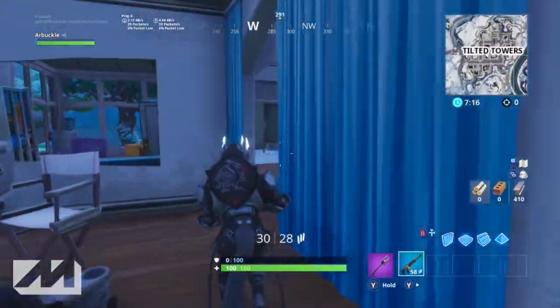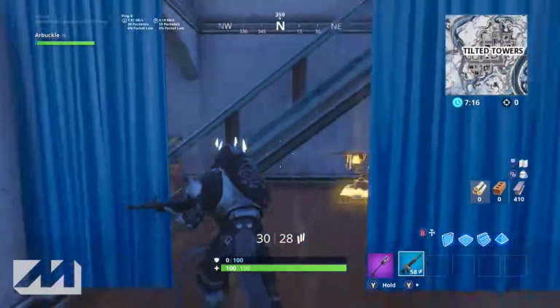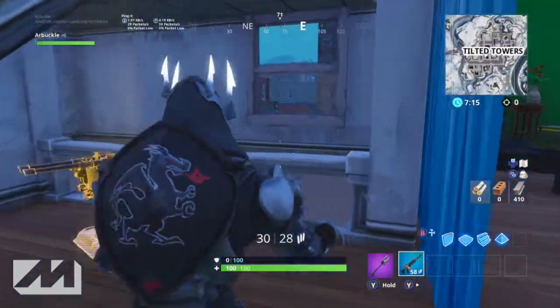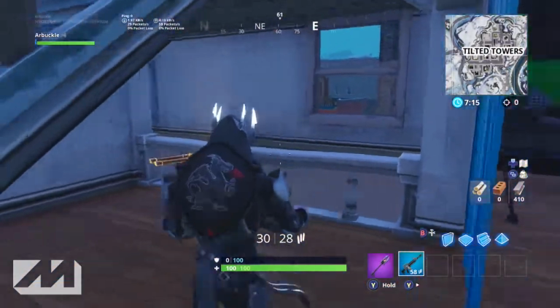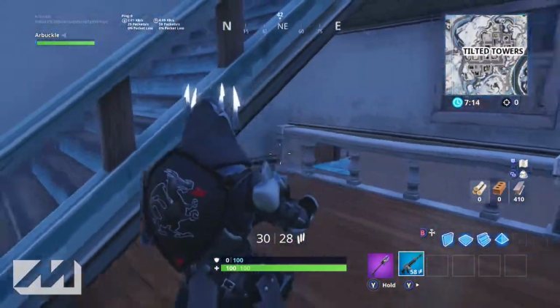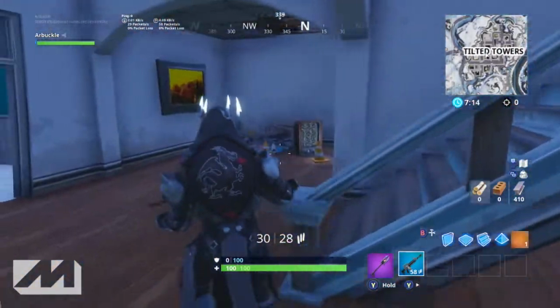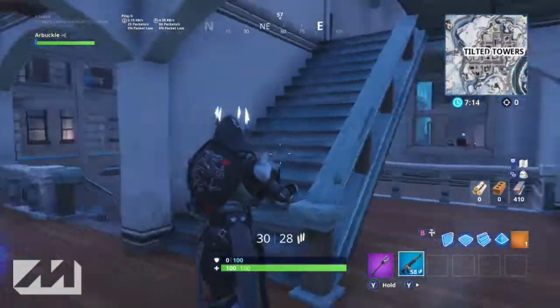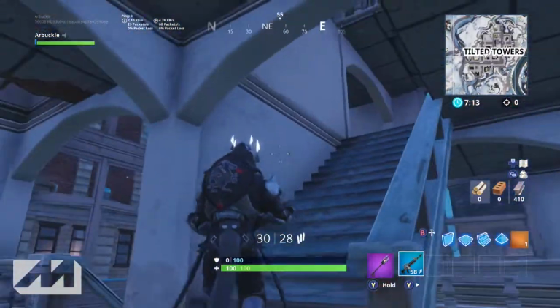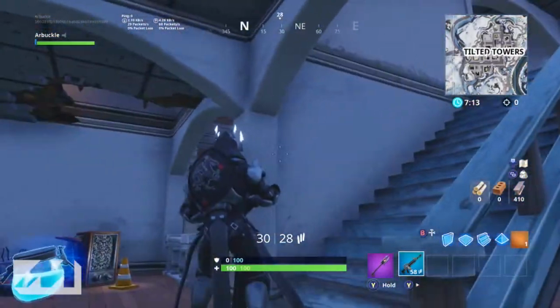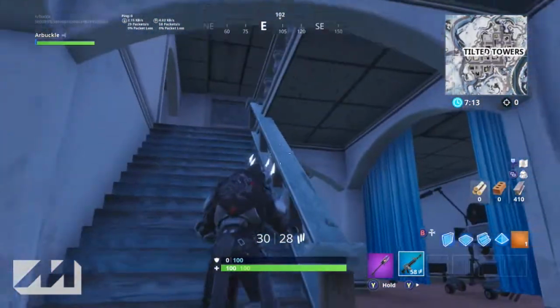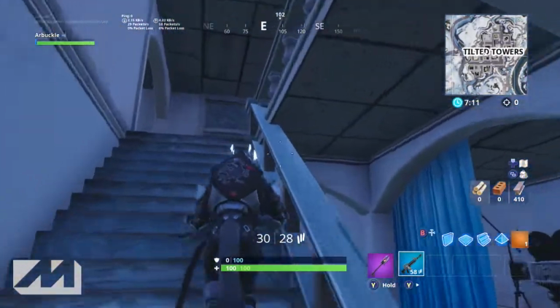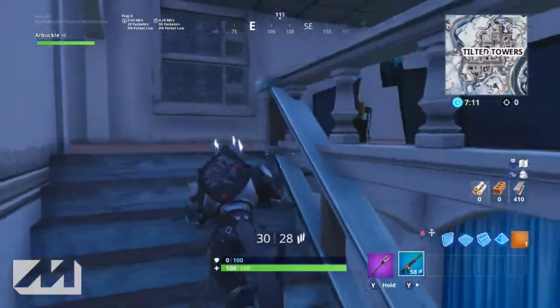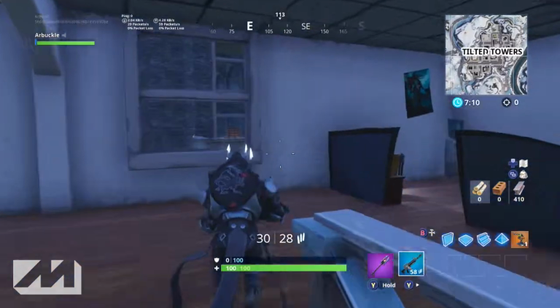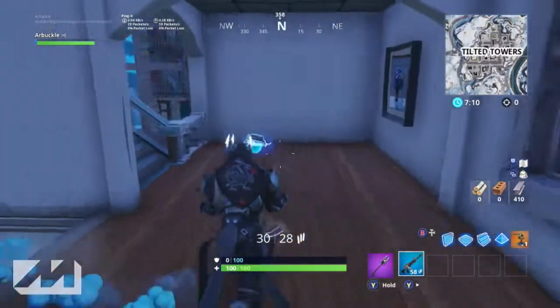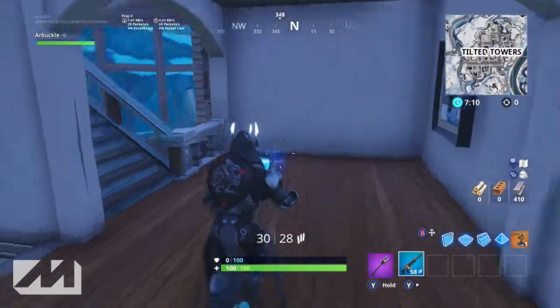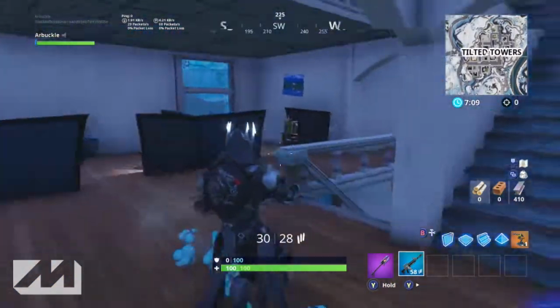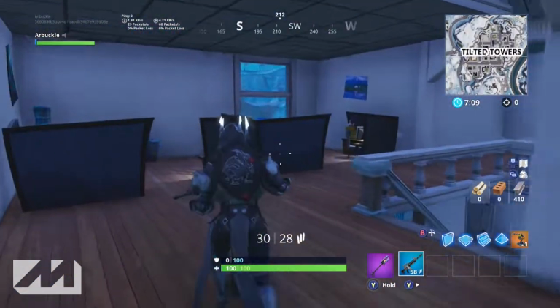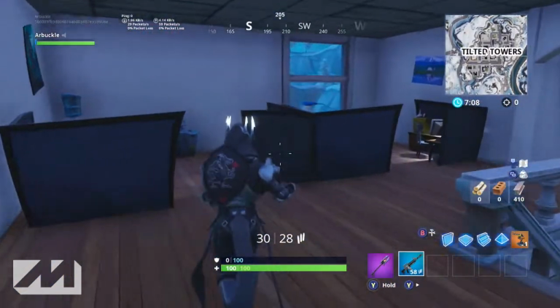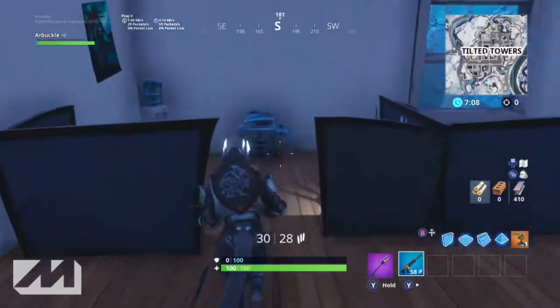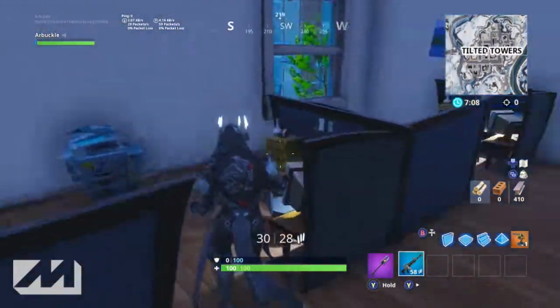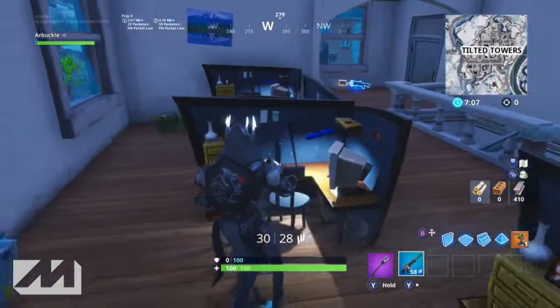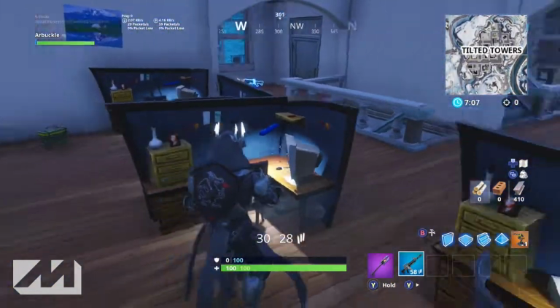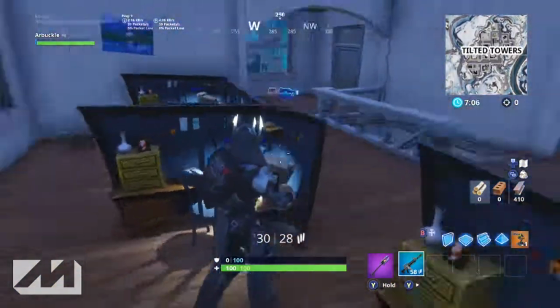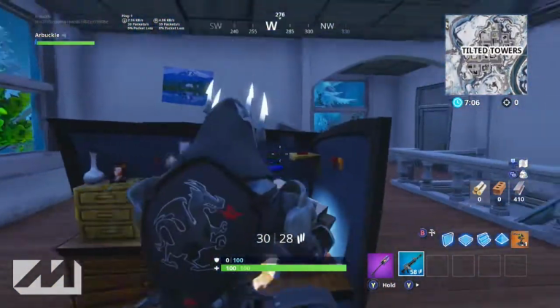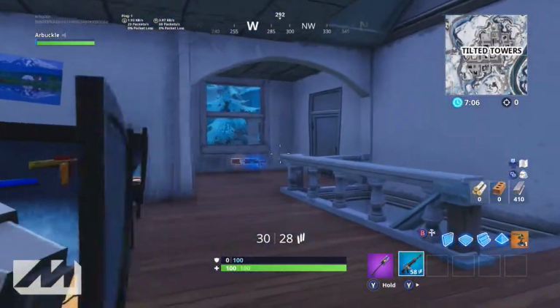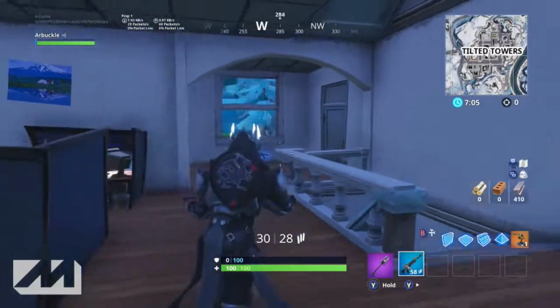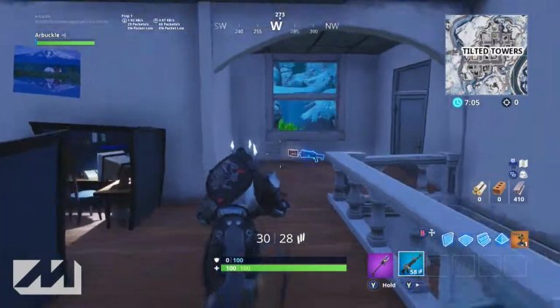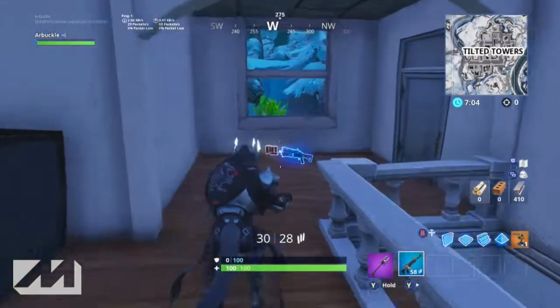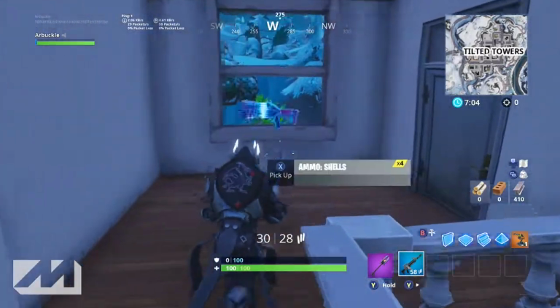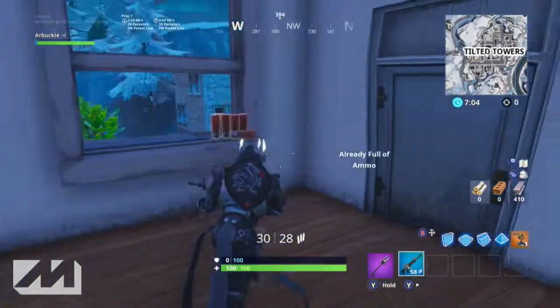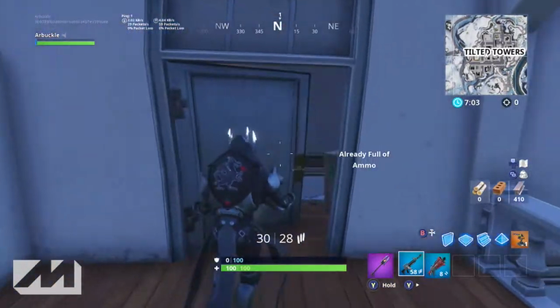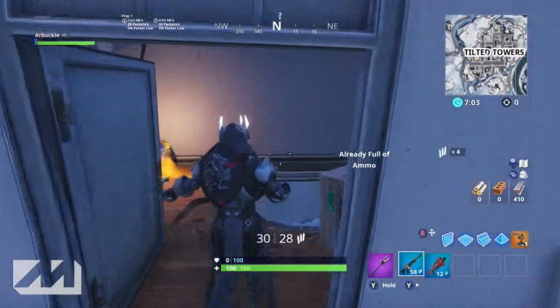And they've actually got another station like this upstairs. Pretty much every floor is the same. You have a bathroom, you have a station, there's some office desks up here, ammo crates, shields, different weapons lying around. You guys get the deal.